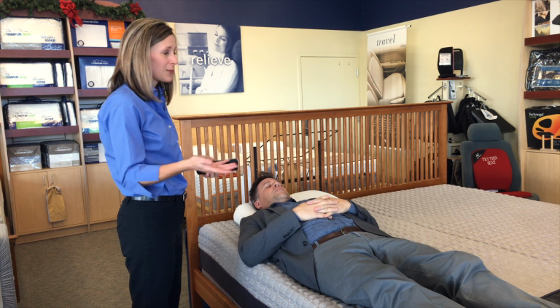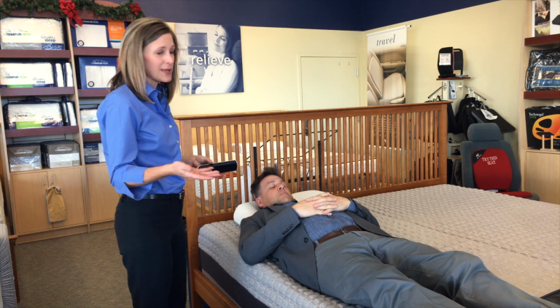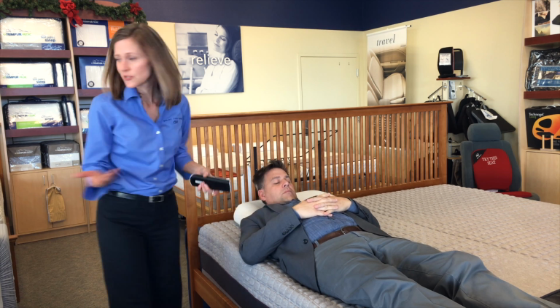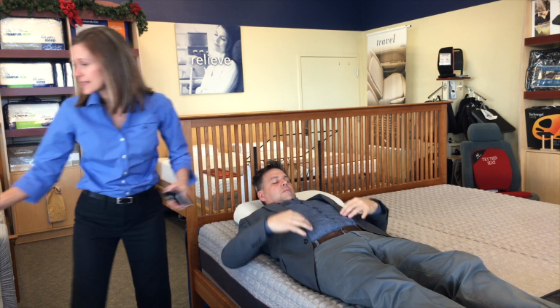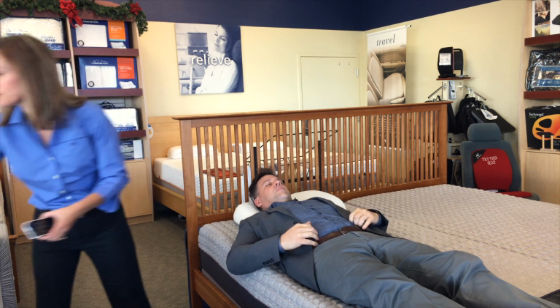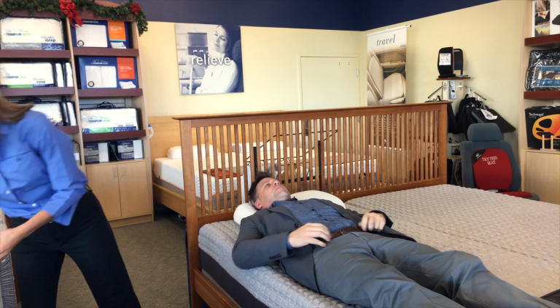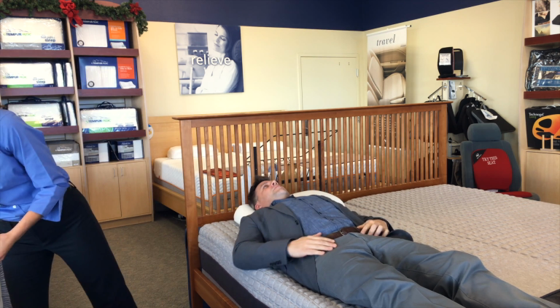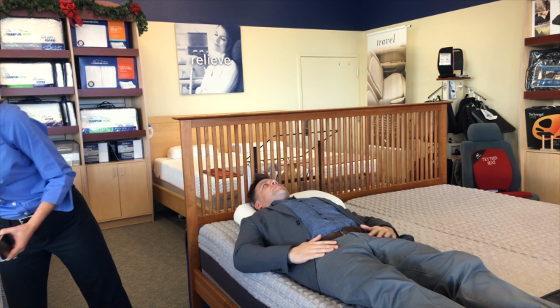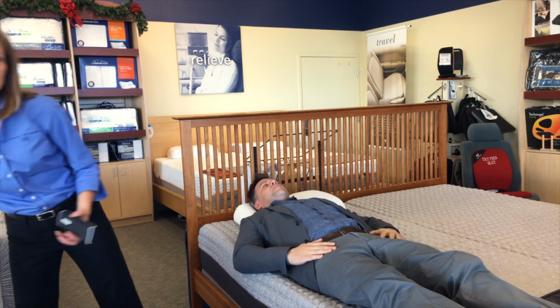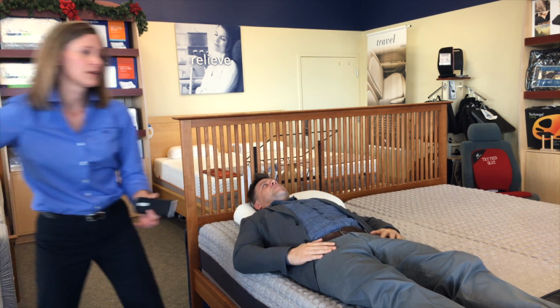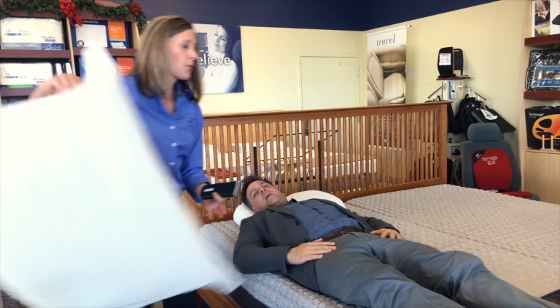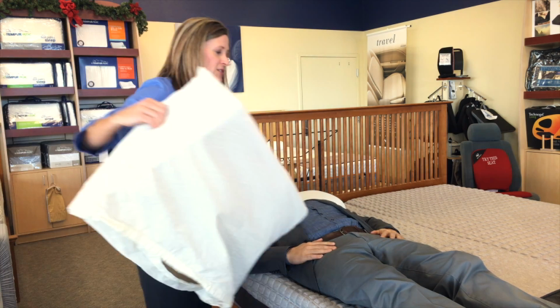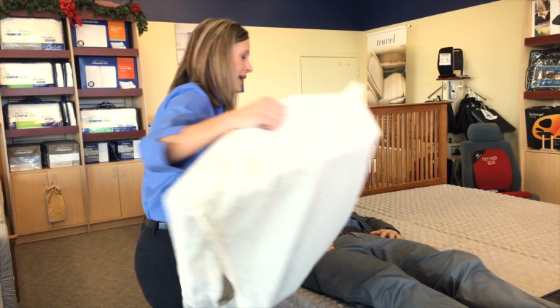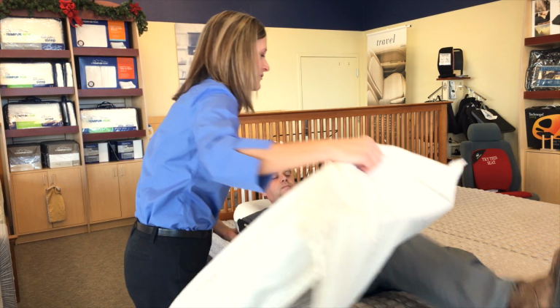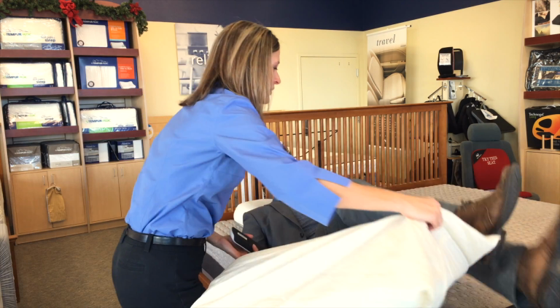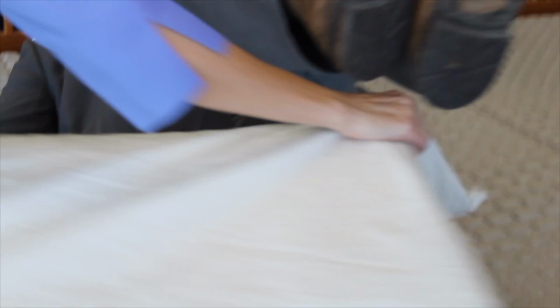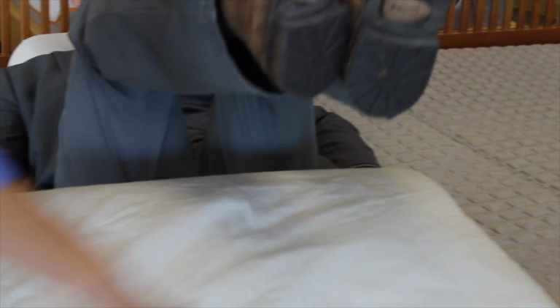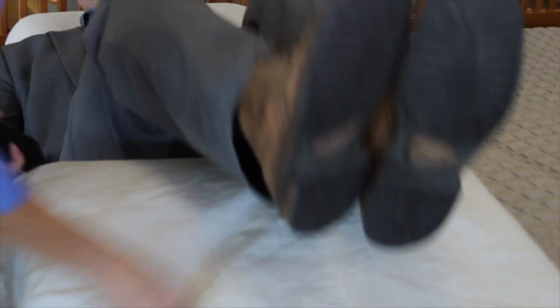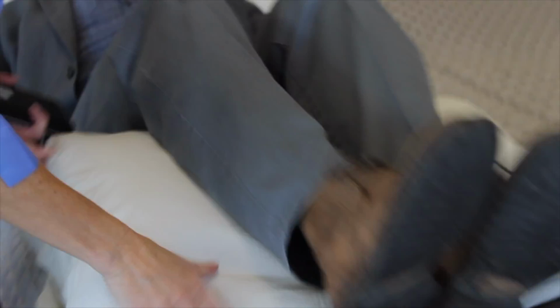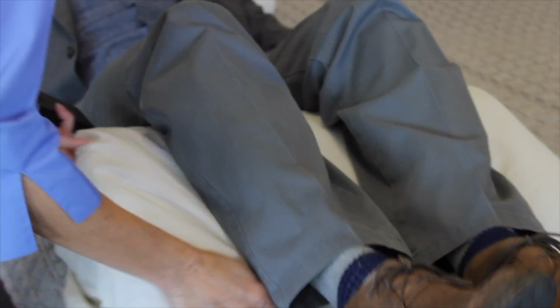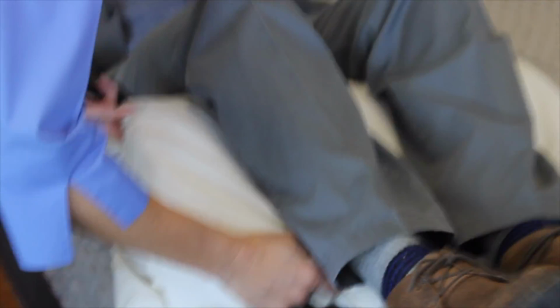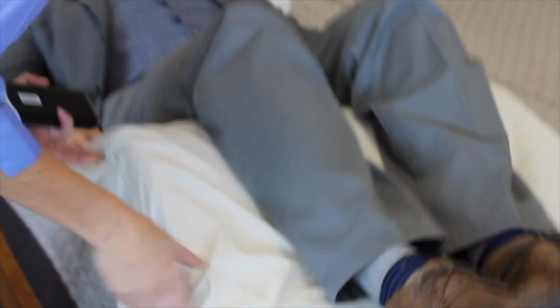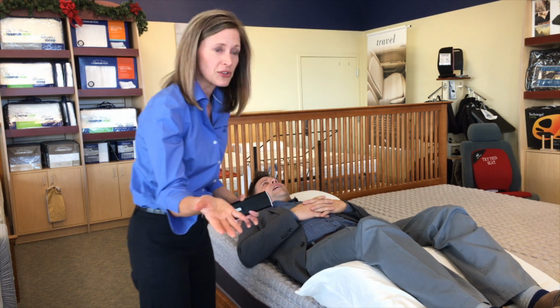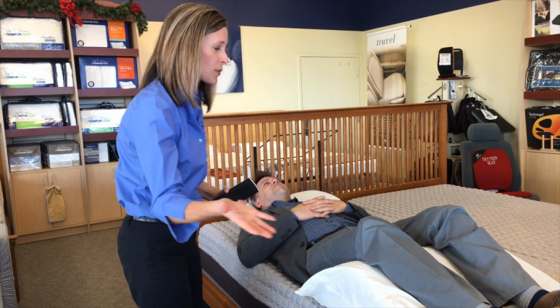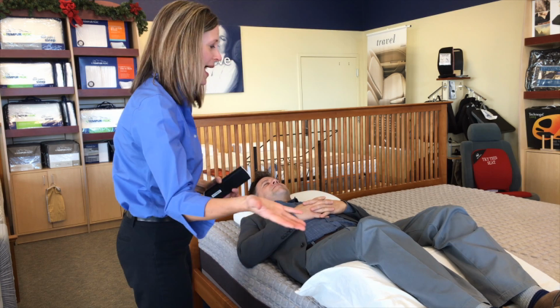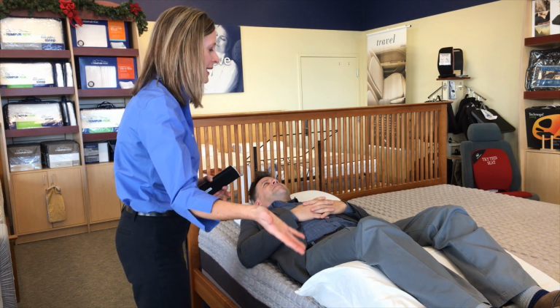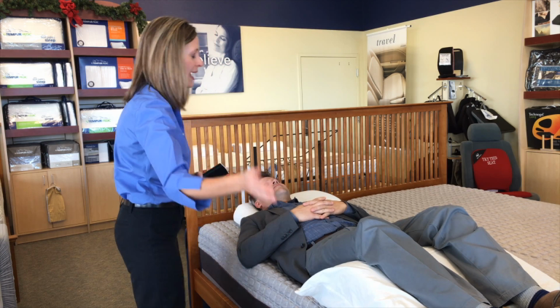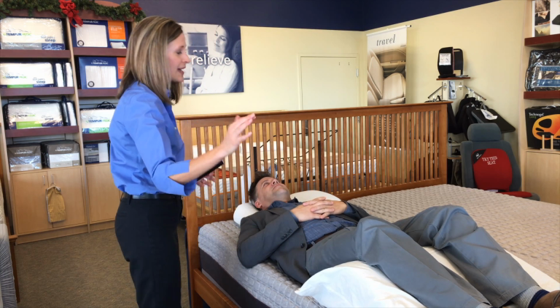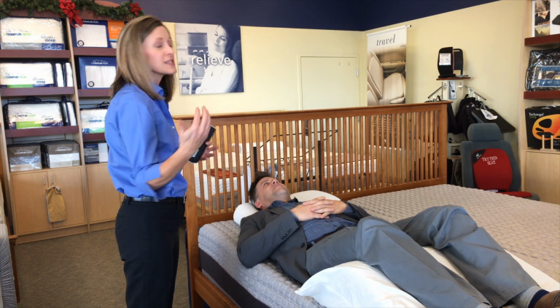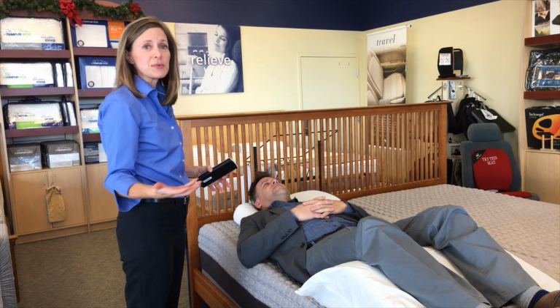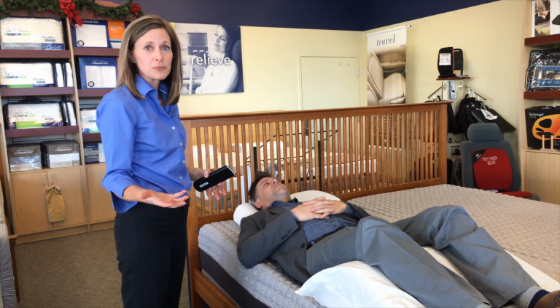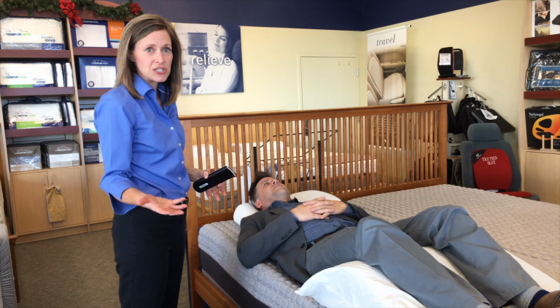One way we can do that is simply with a wedge. Go ahead and lift up your knees. It takes pressure off the lower back and you can sleep in a good position.